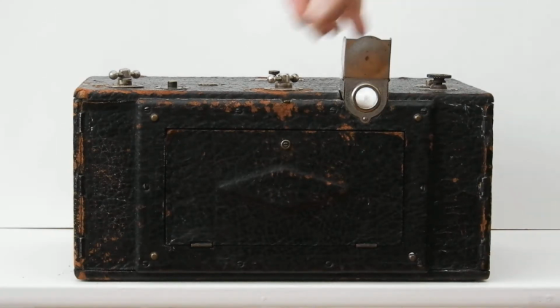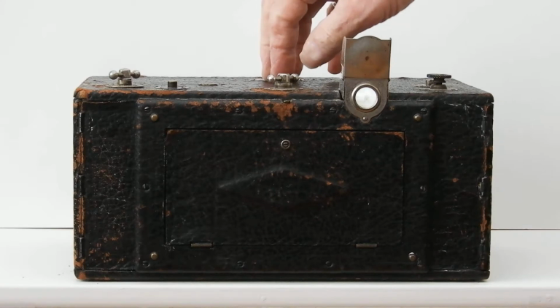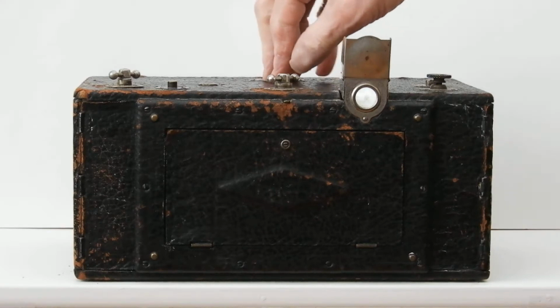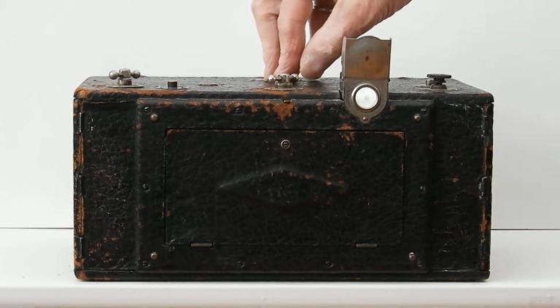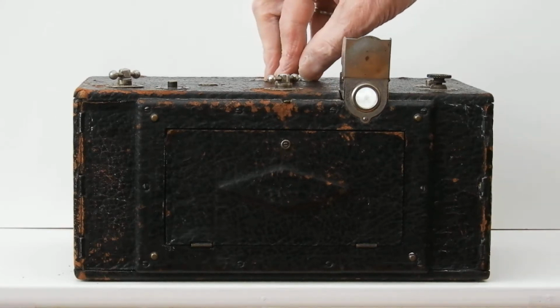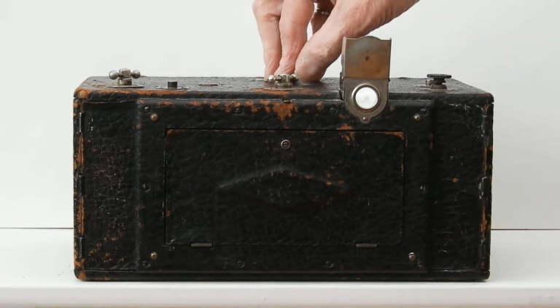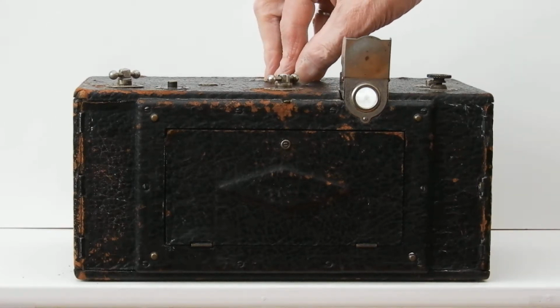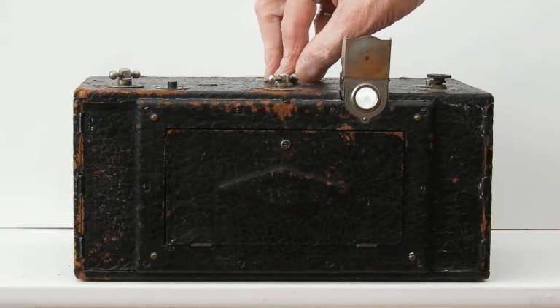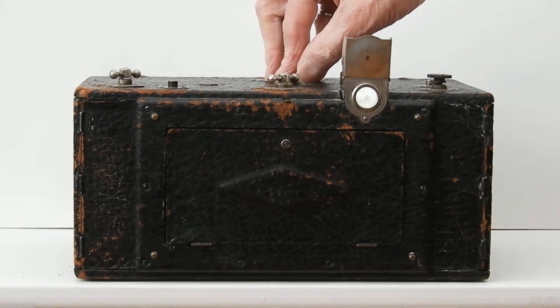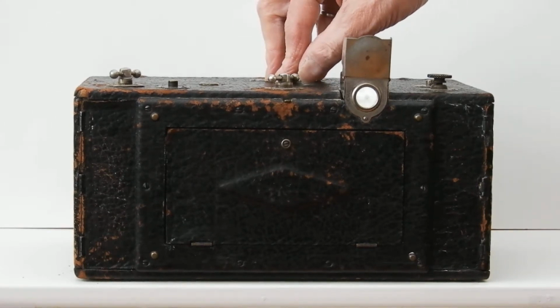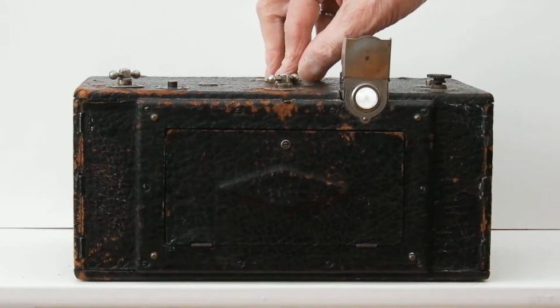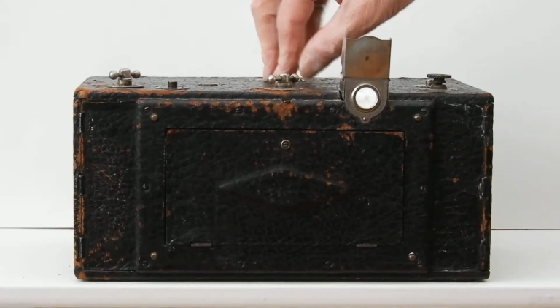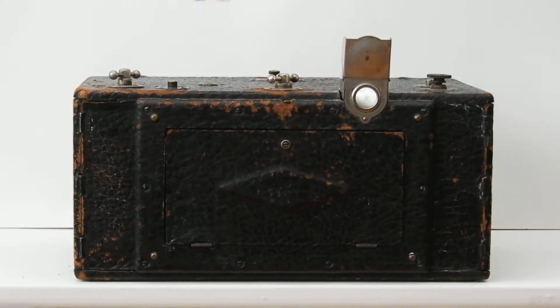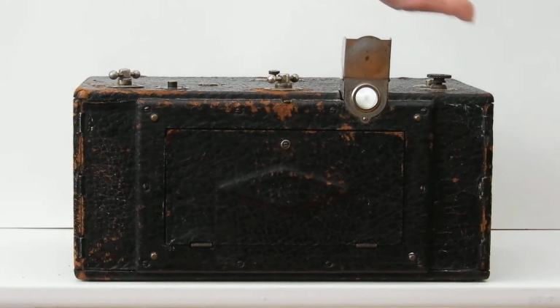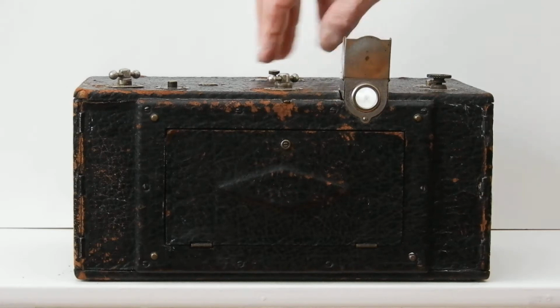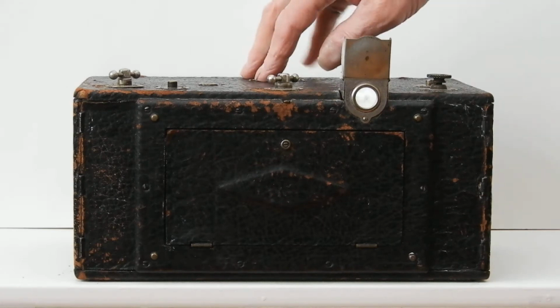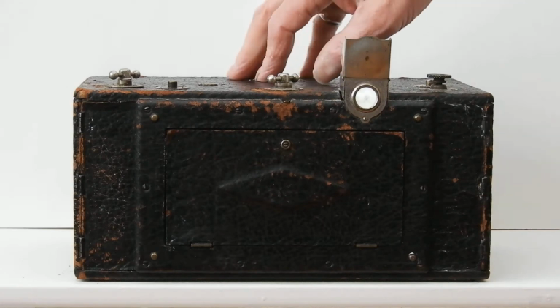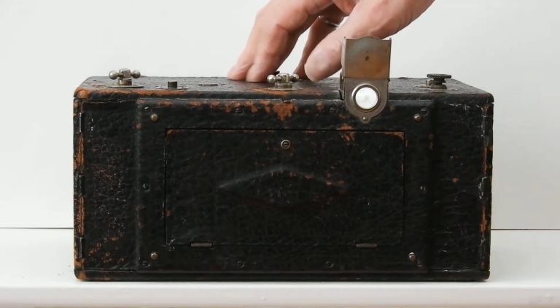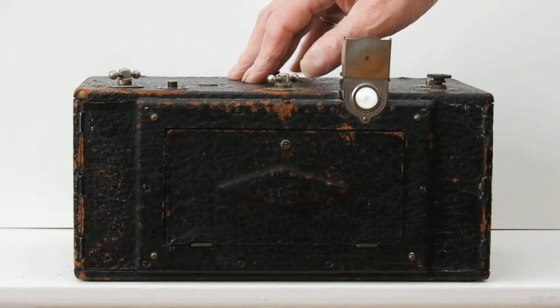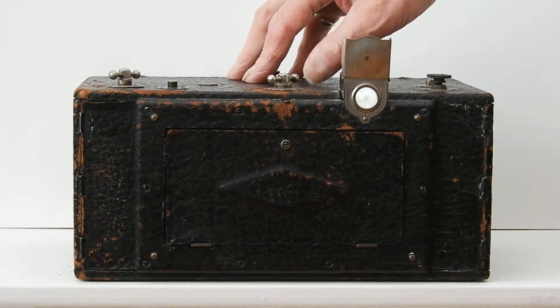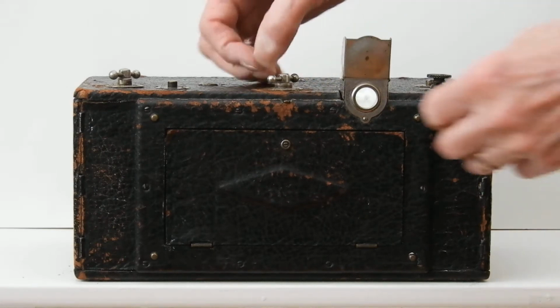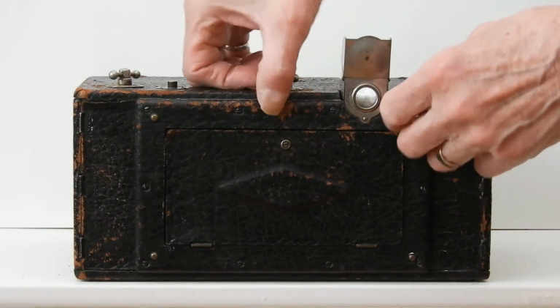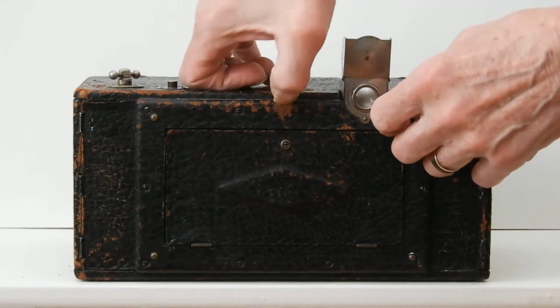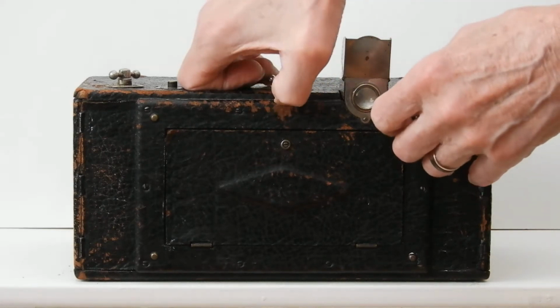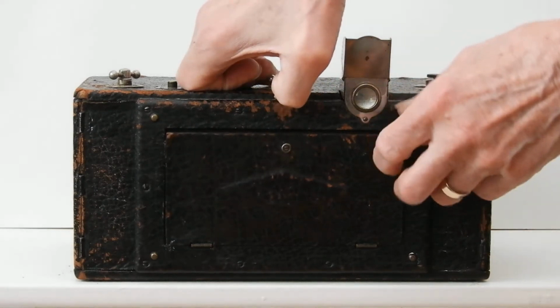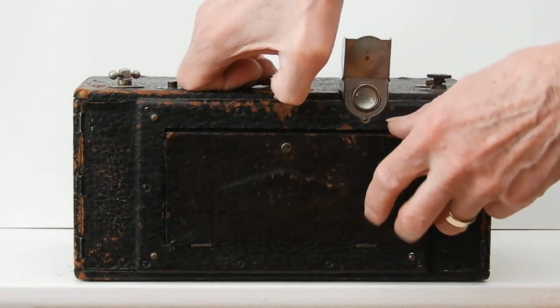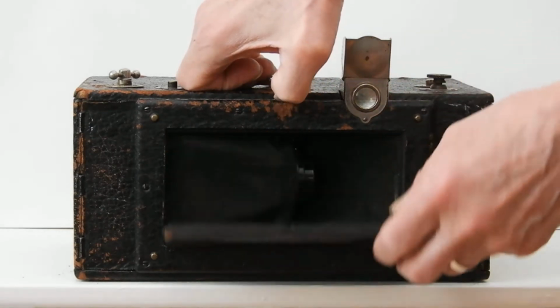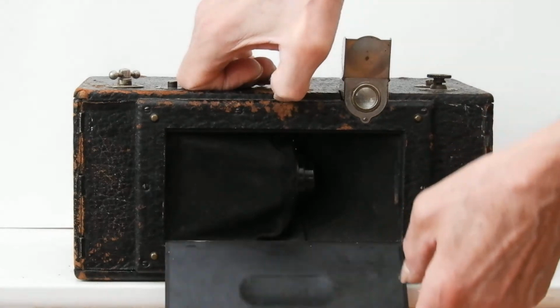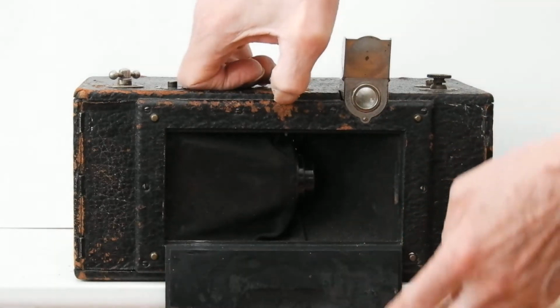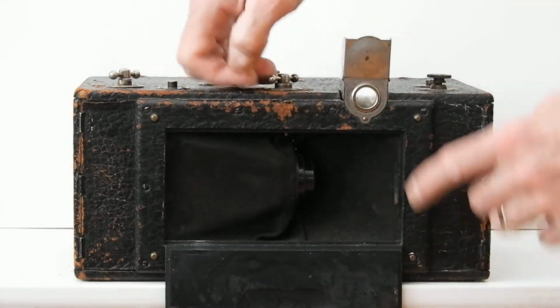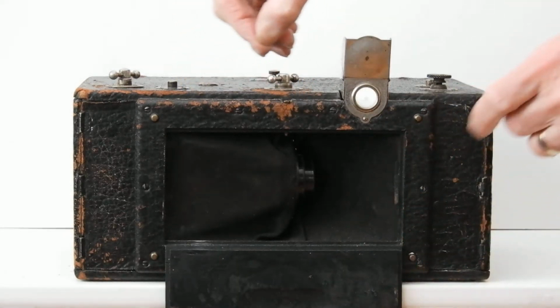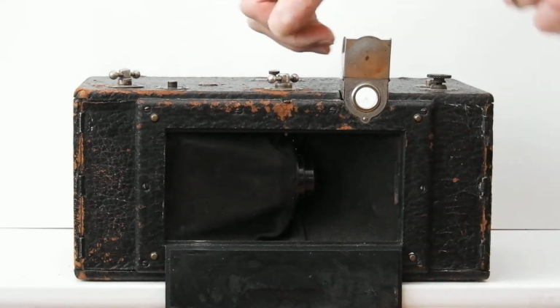This camera was designed to take images three and a half inches high by 12 inches wide. It contains a pivoting wrapped rectilinear lens that has a 140-degree swing.